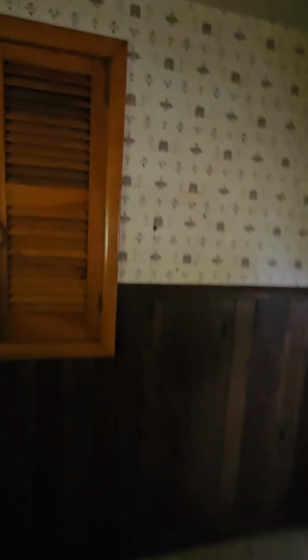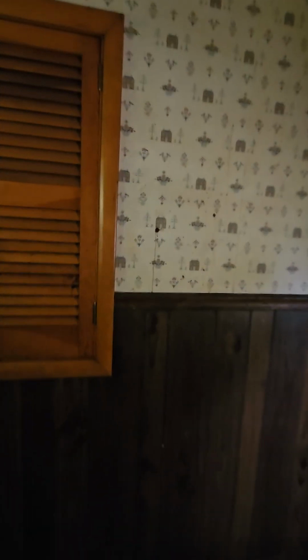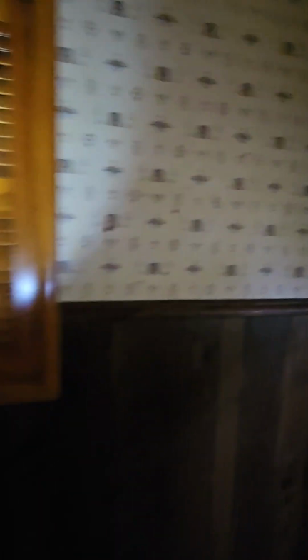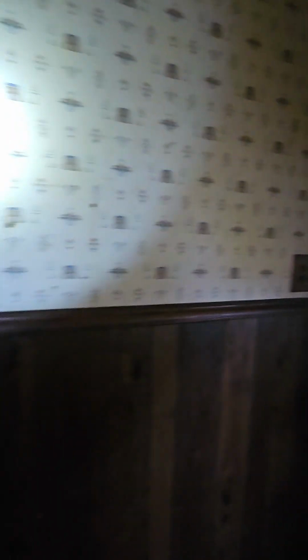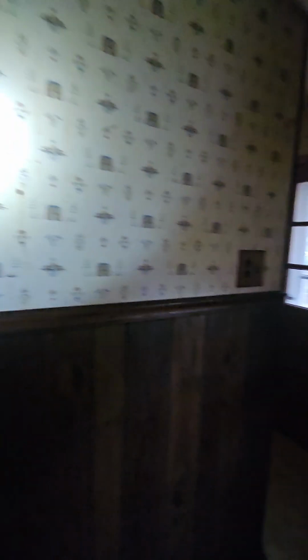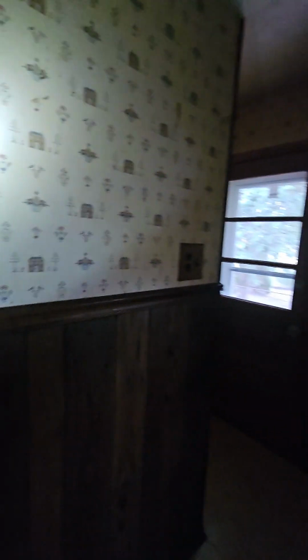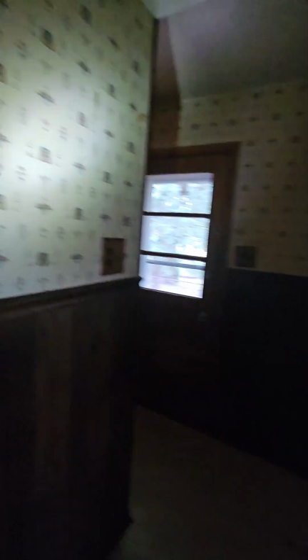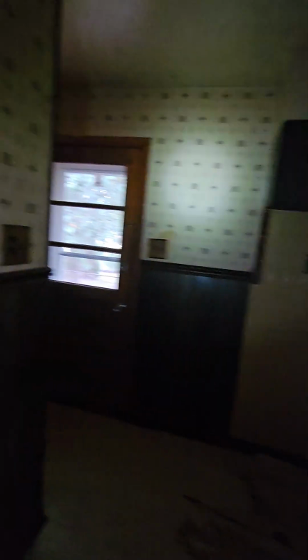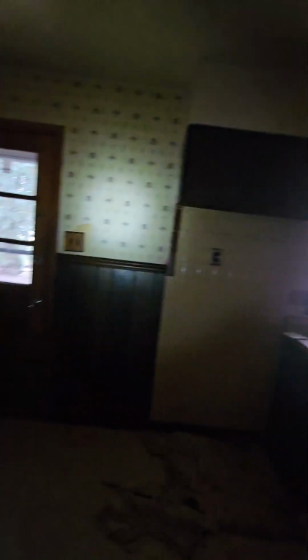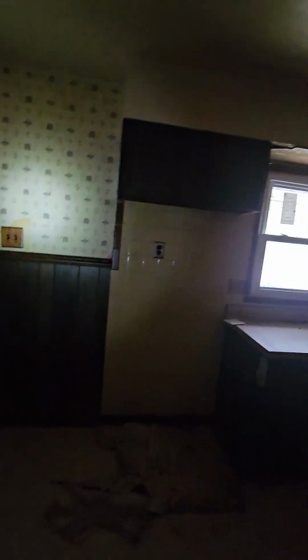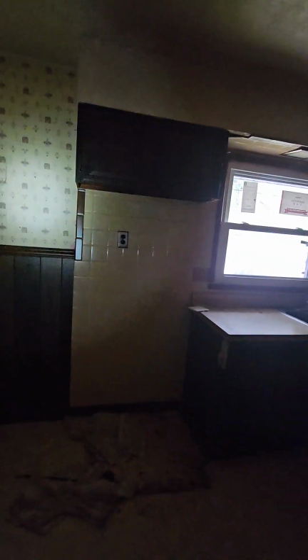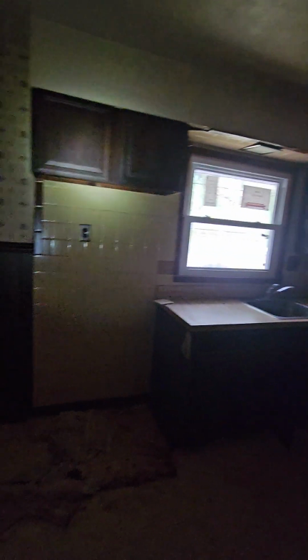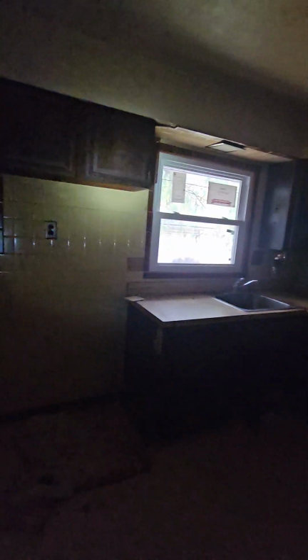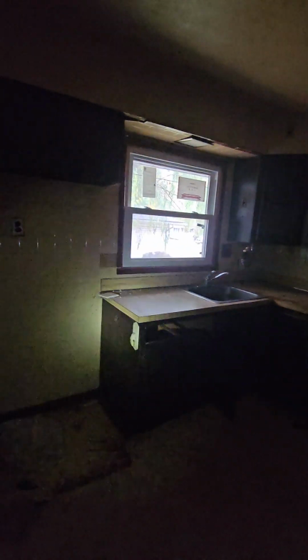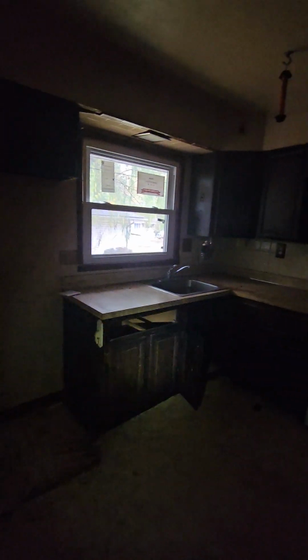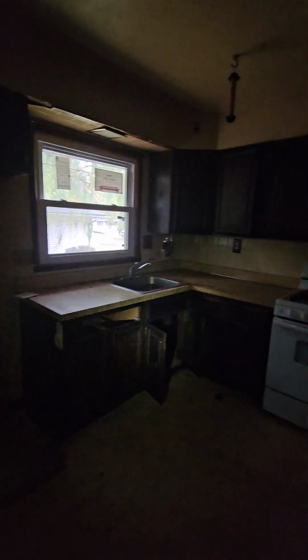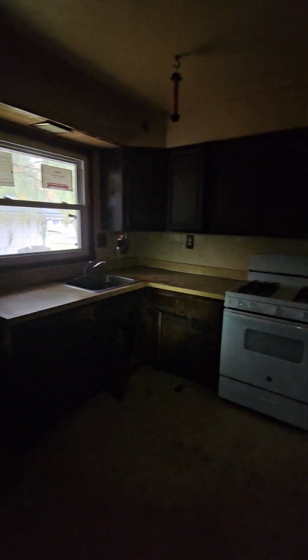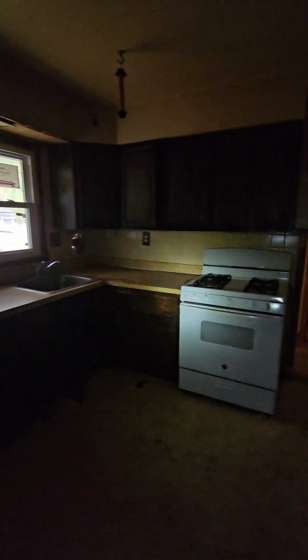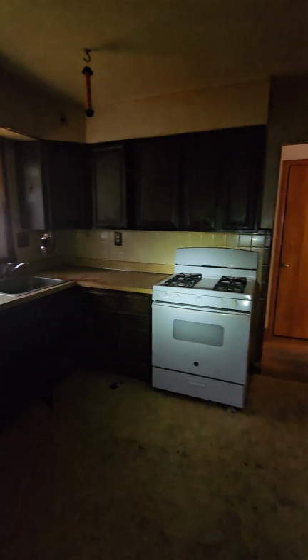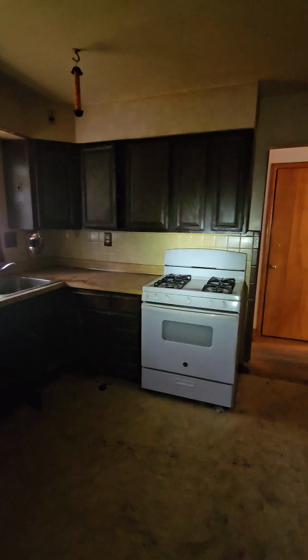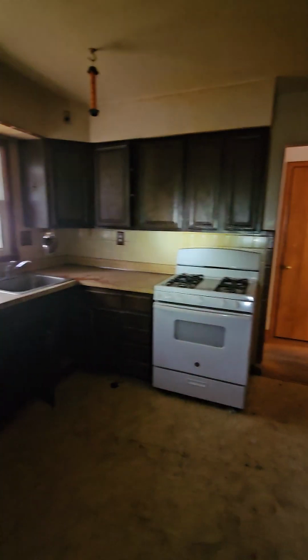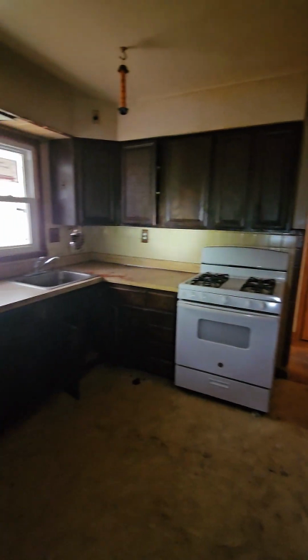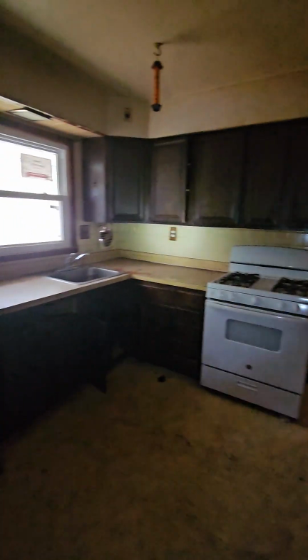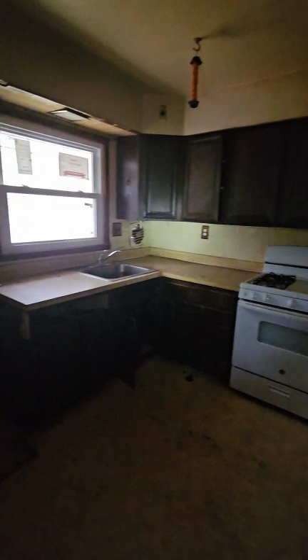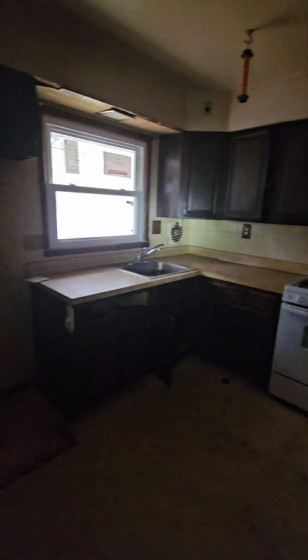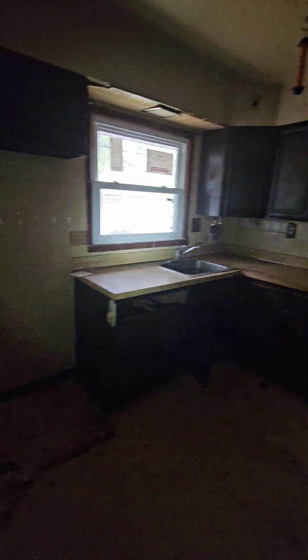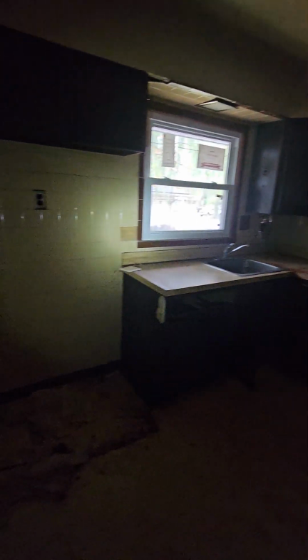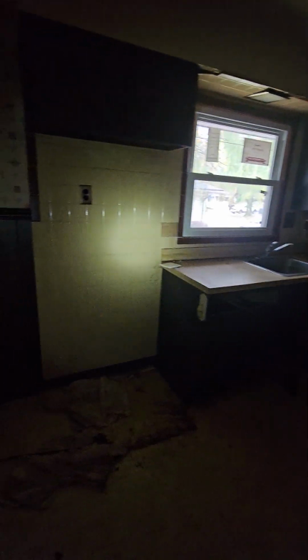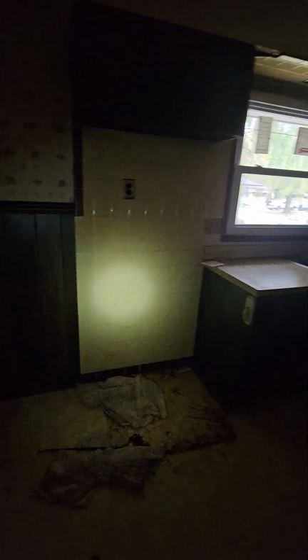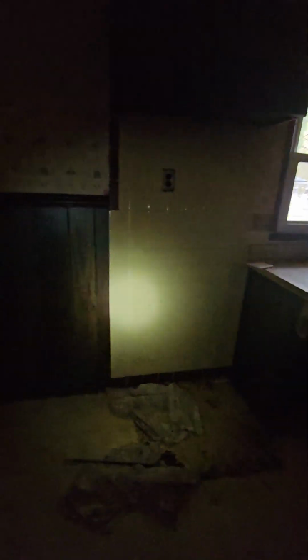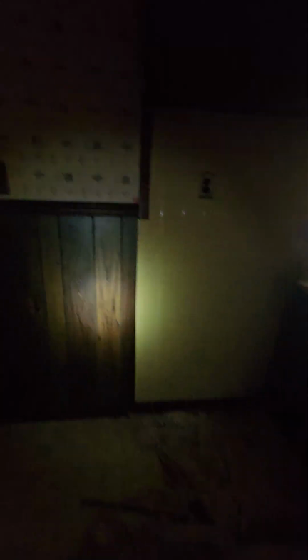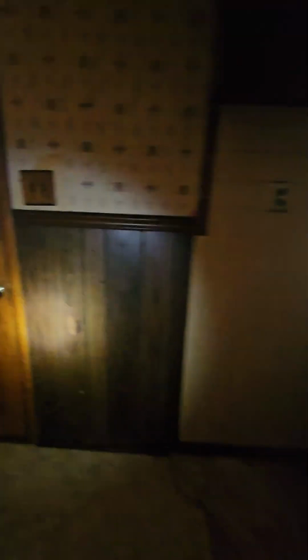I might be able to paint over this wallpaper. Take out these cabinets — no kitchen.